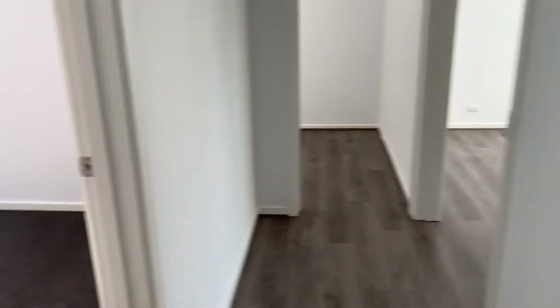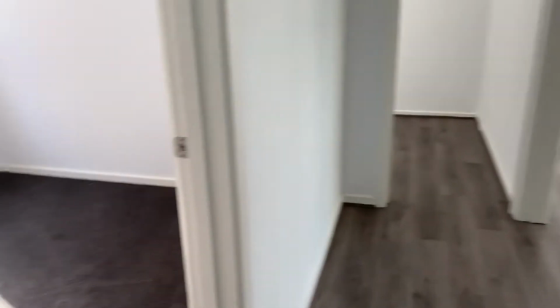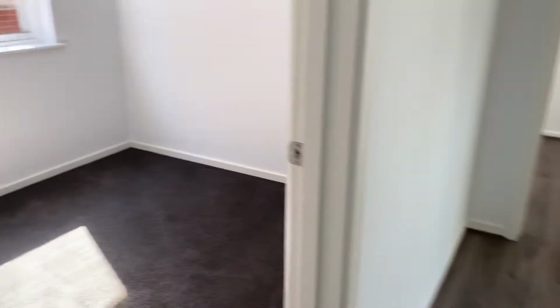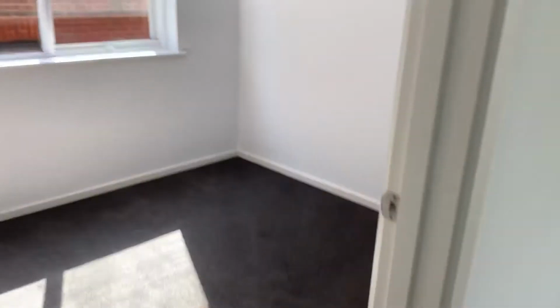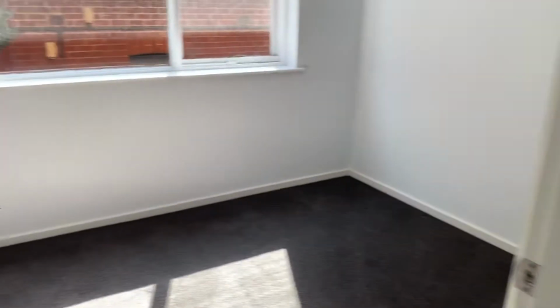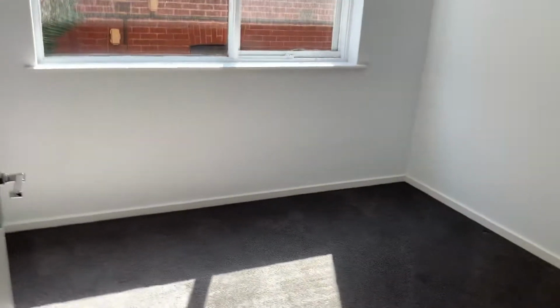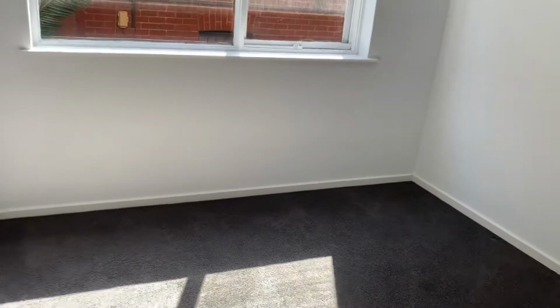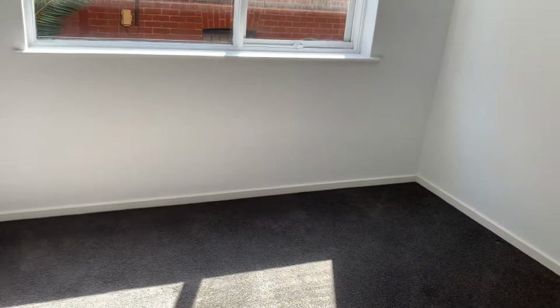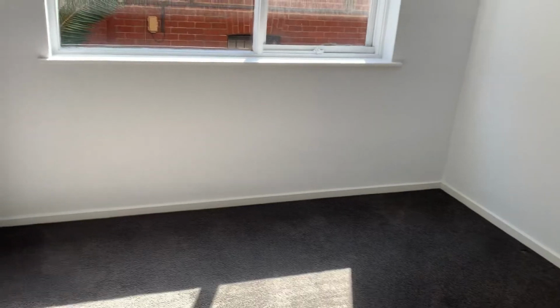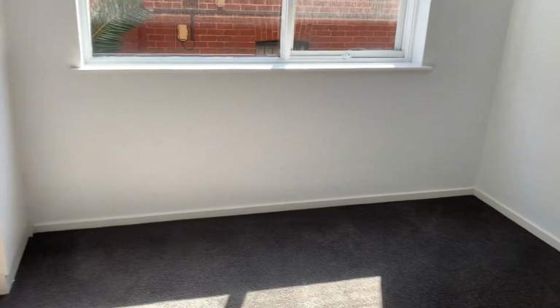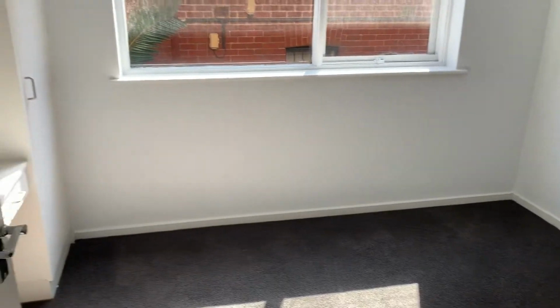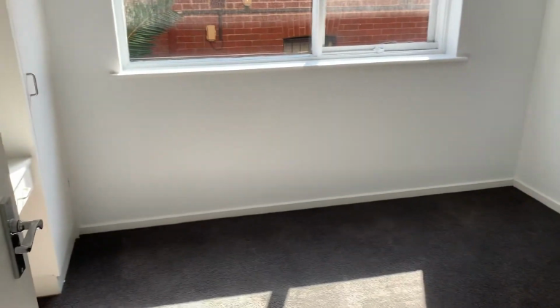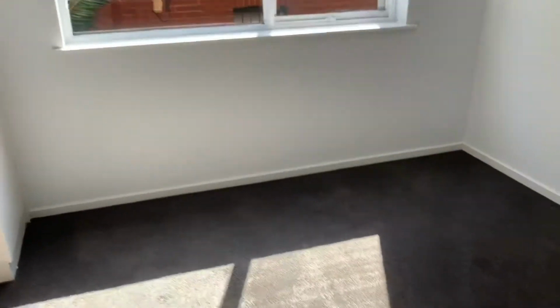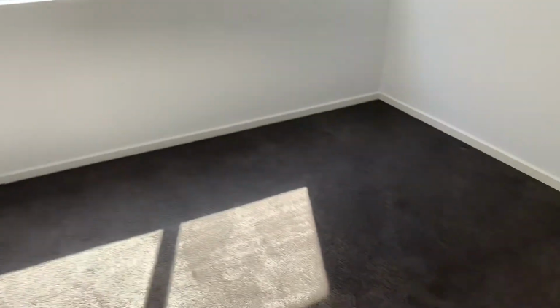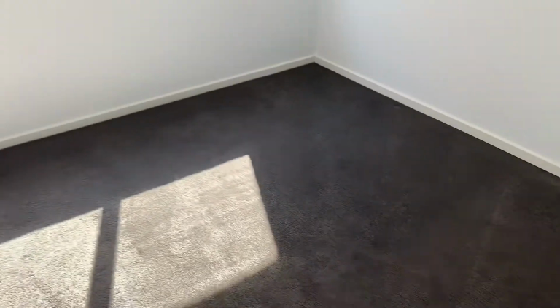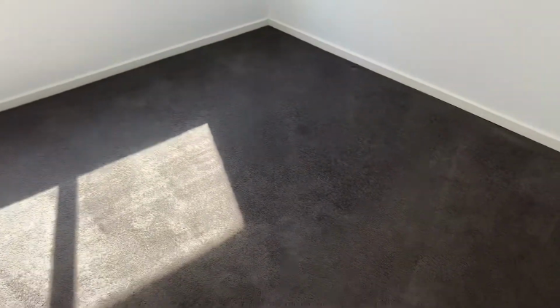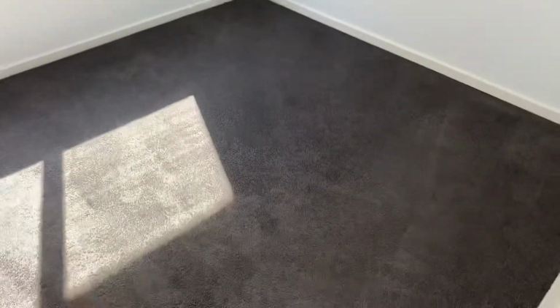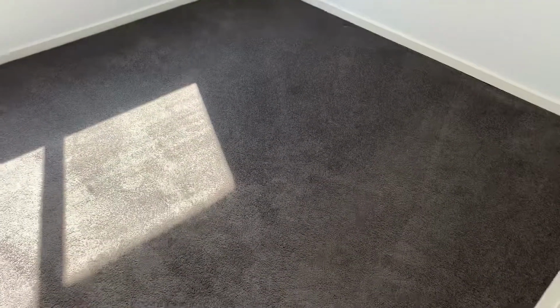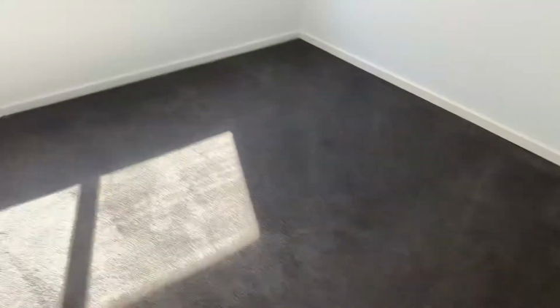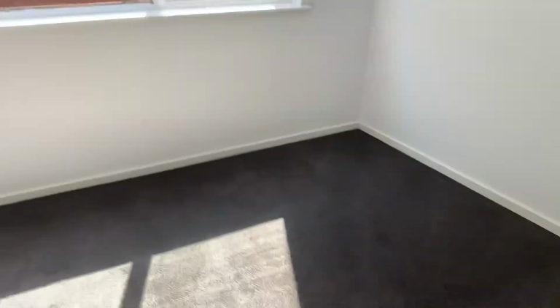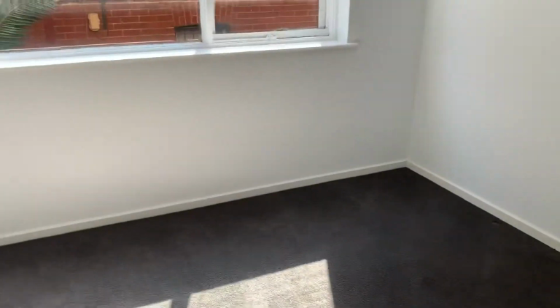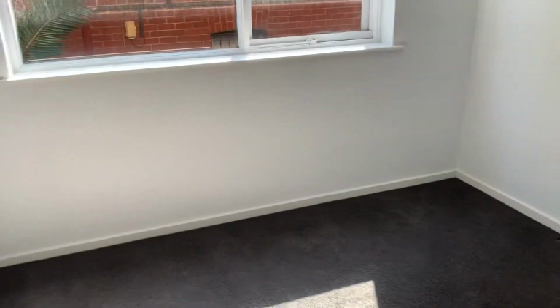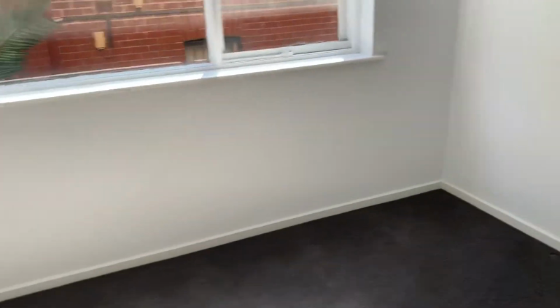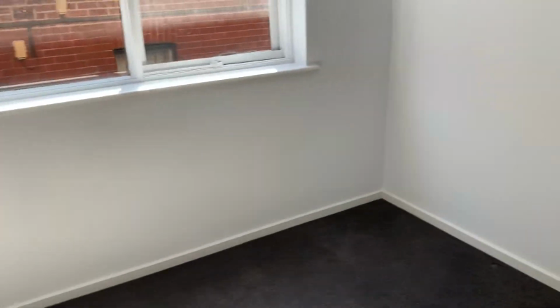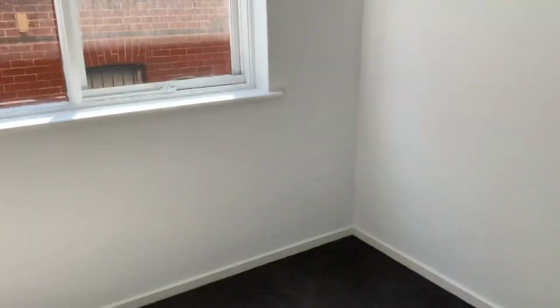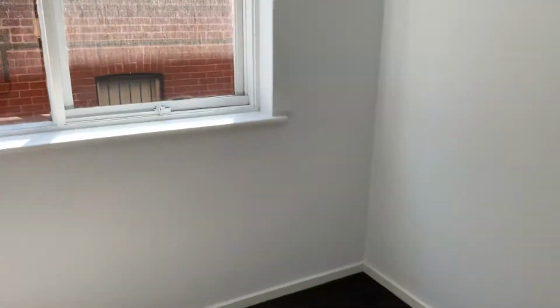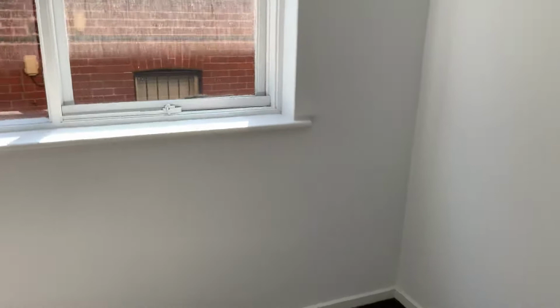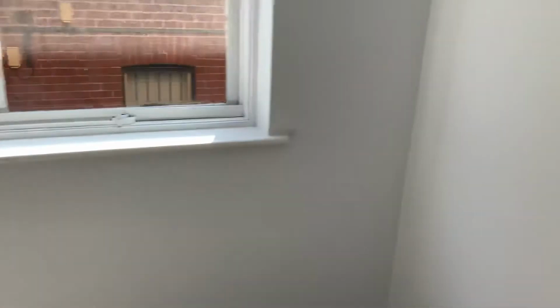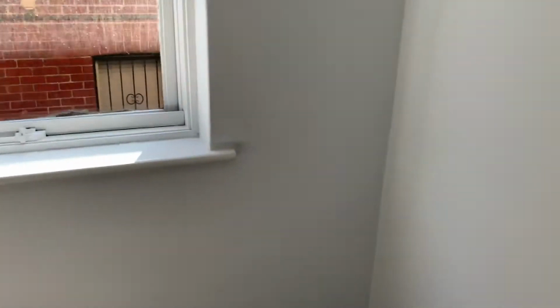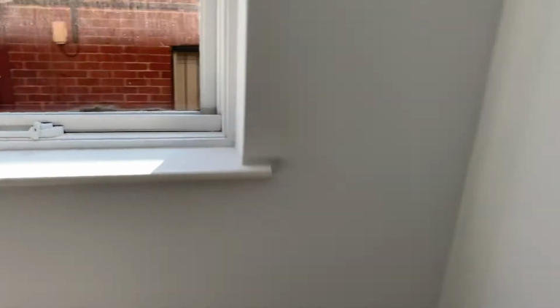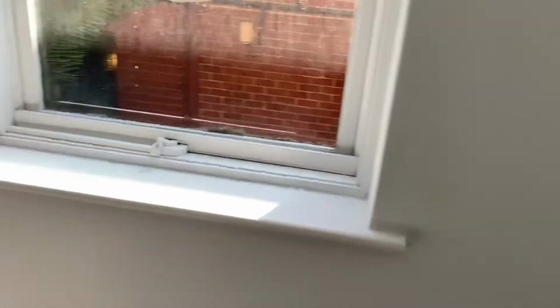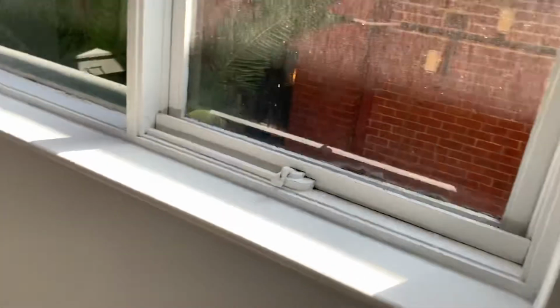Your second bedroom — good size, good natural light.